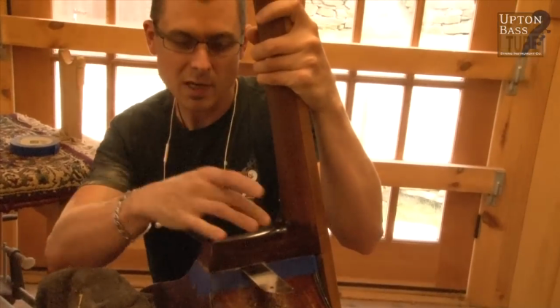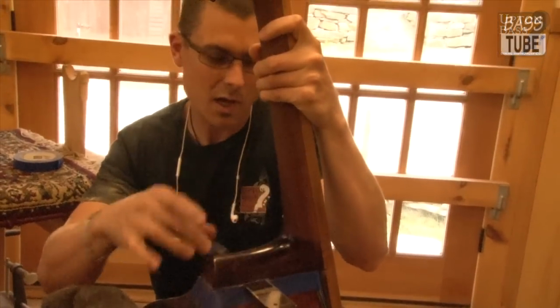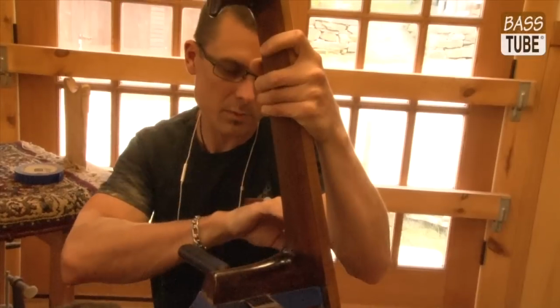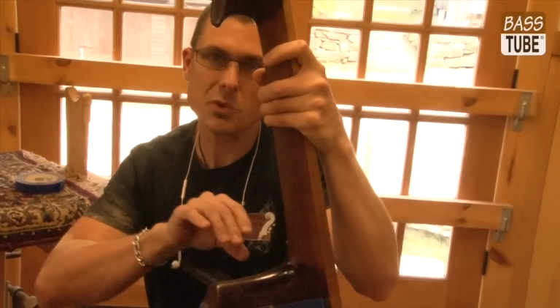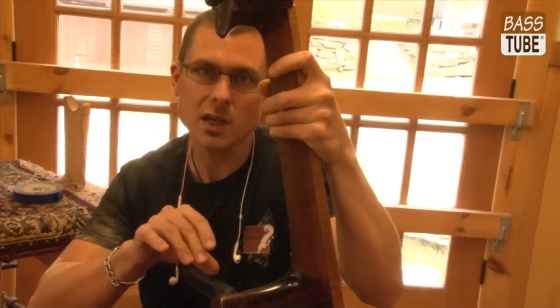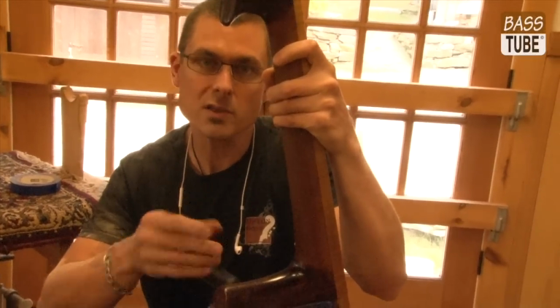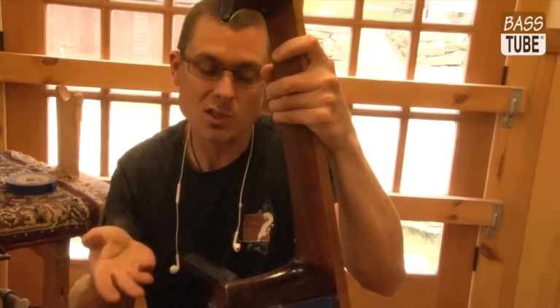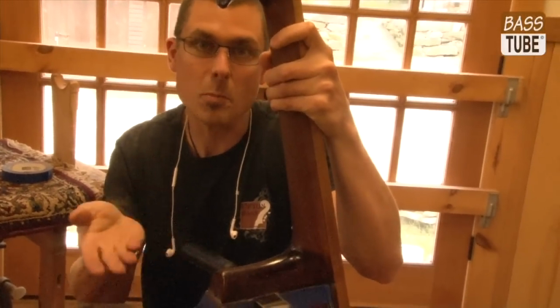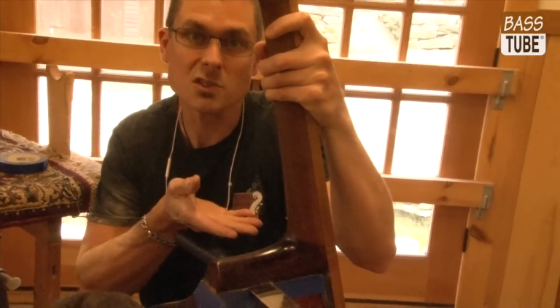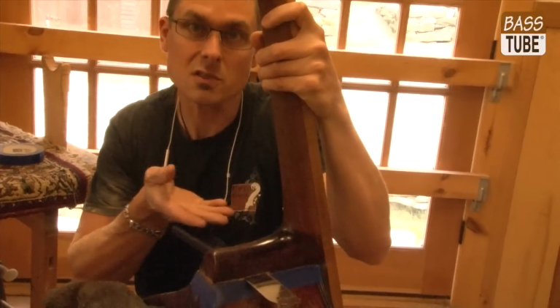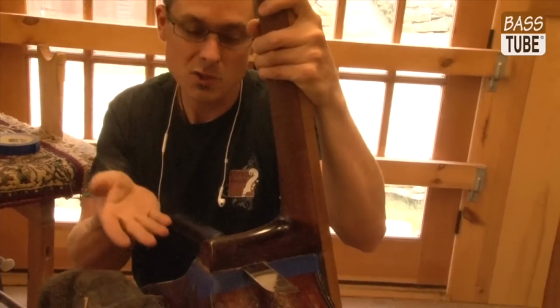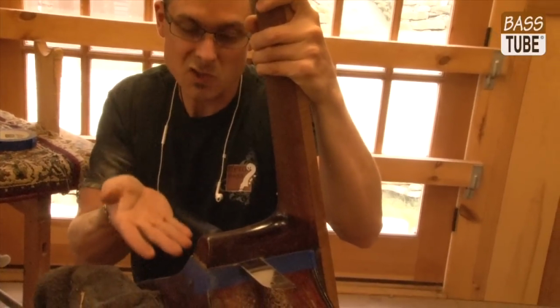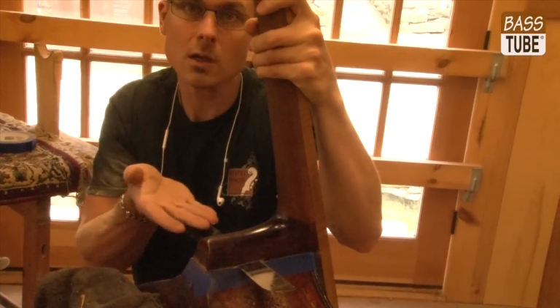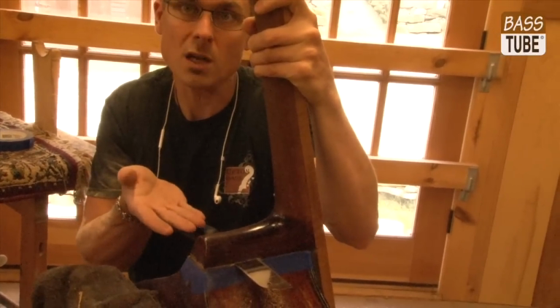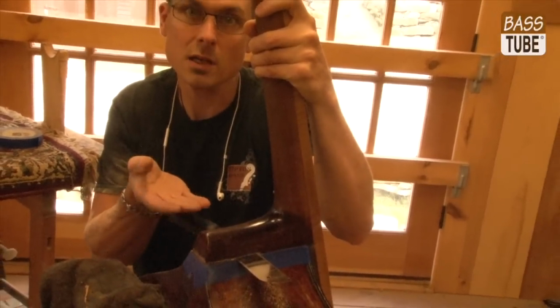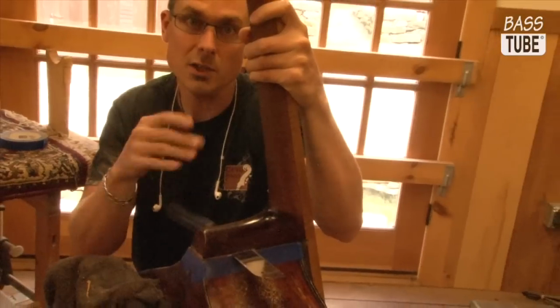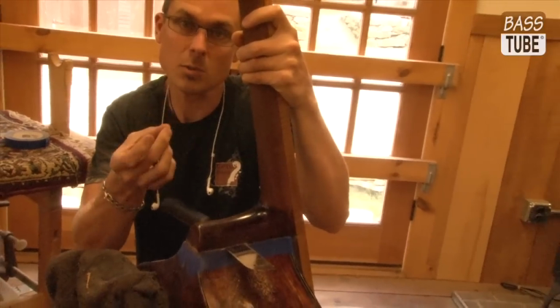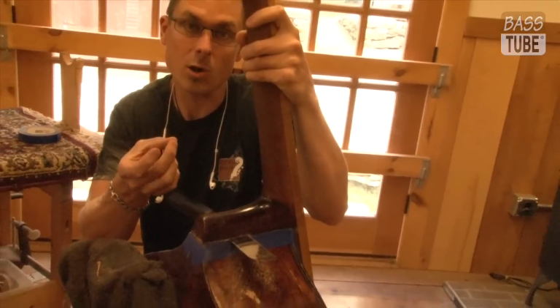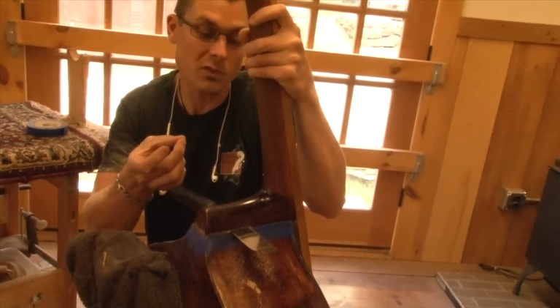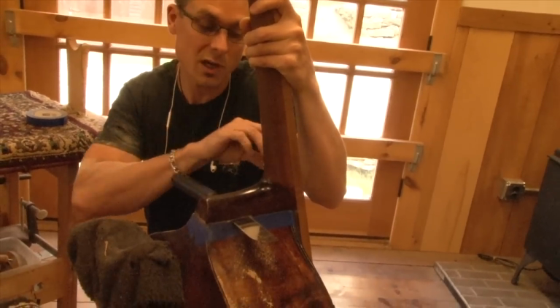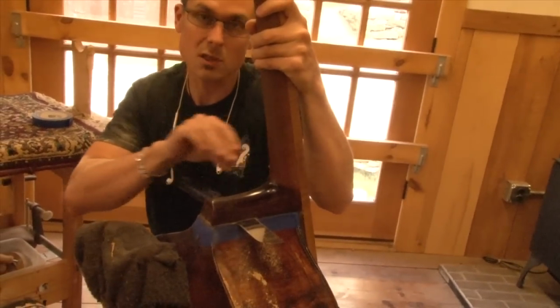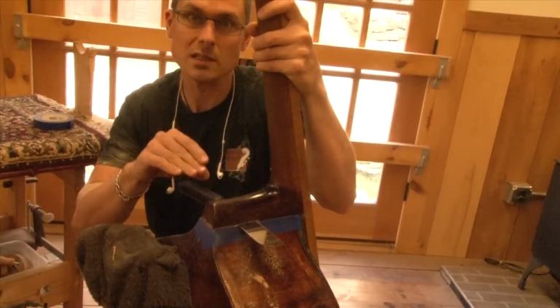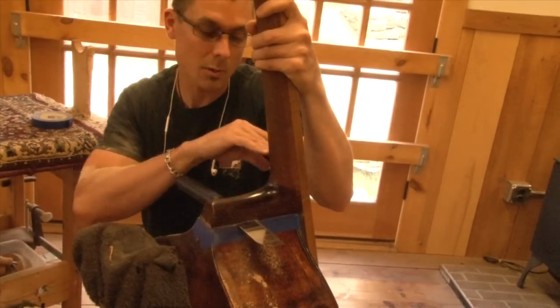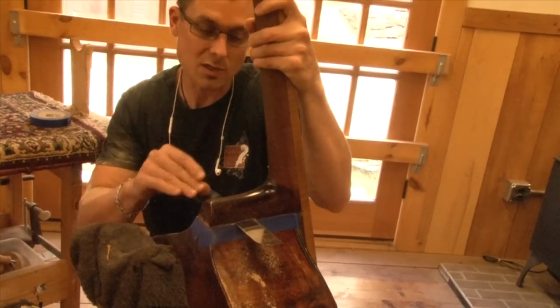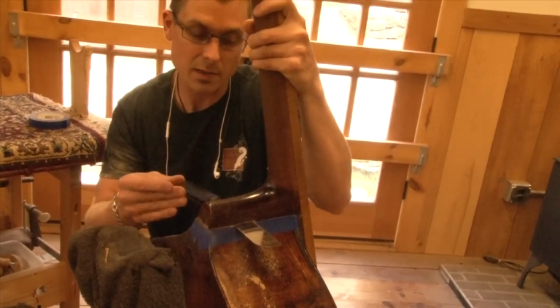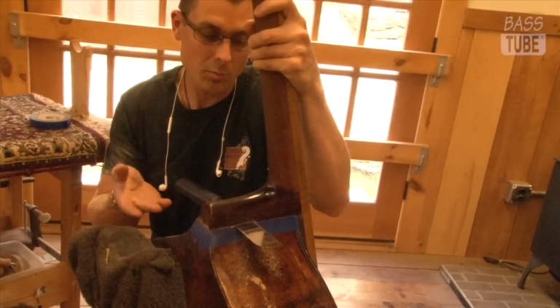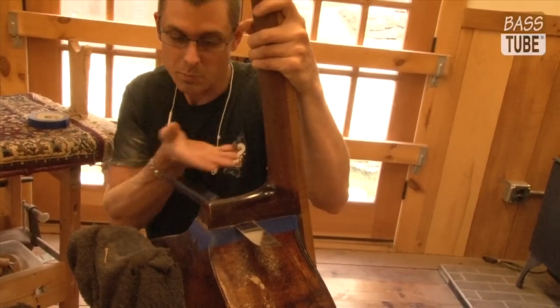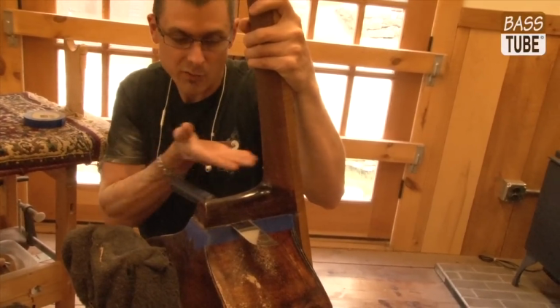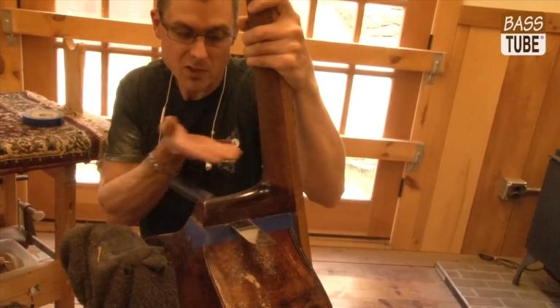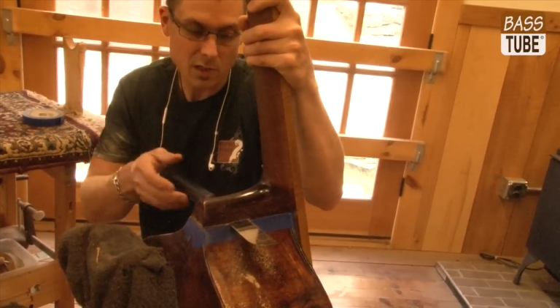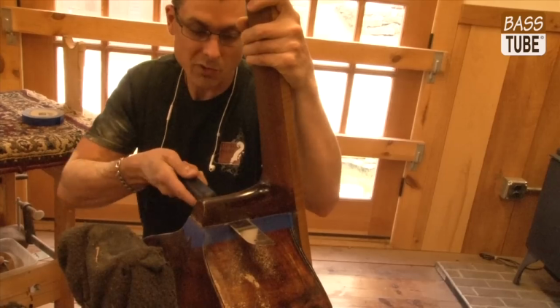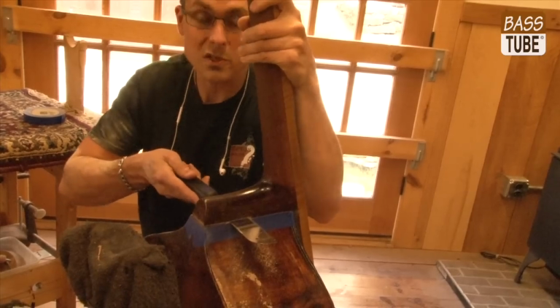Because this is set in with a dovetail anyway, the saw is finding the path of least resistance. It's kind of skimming along the bottom of the heel and just cutting the most narrow part of the dovetail, which is completely obscured inside. But it's making for a nice, even cut with little resistance.